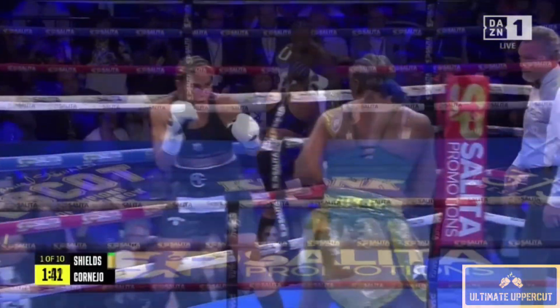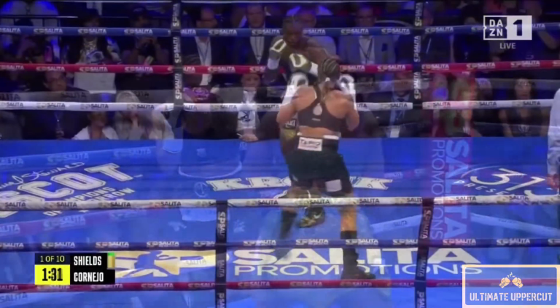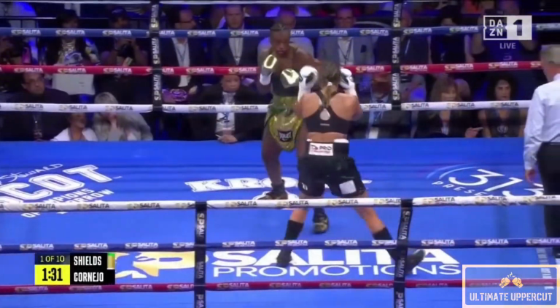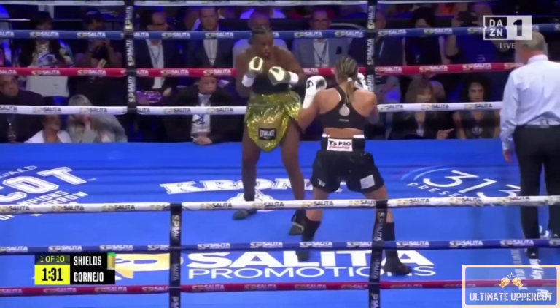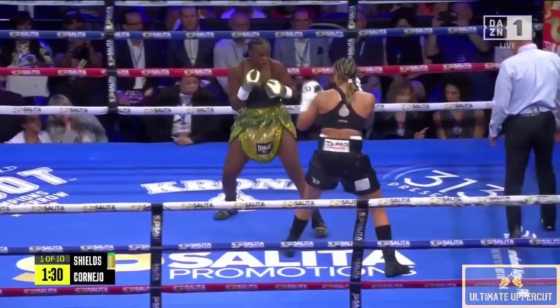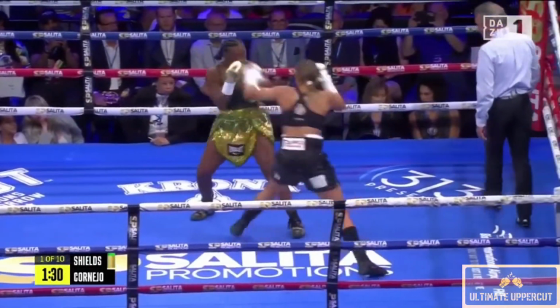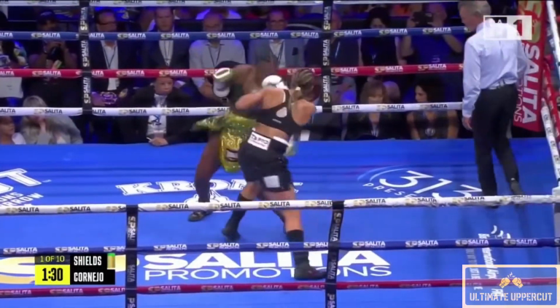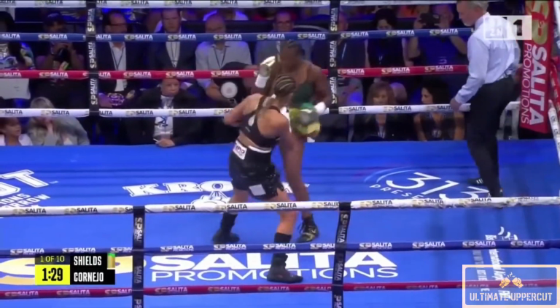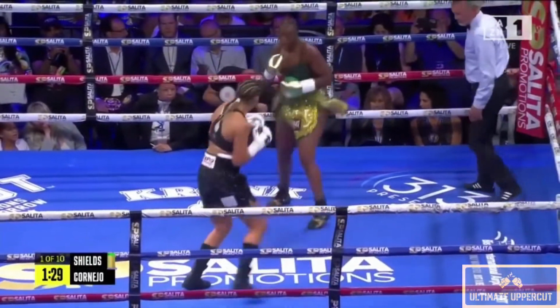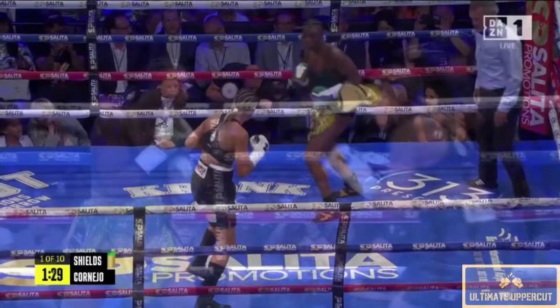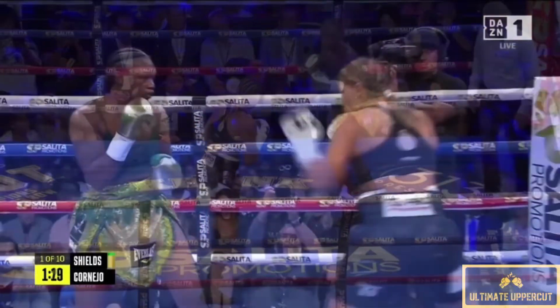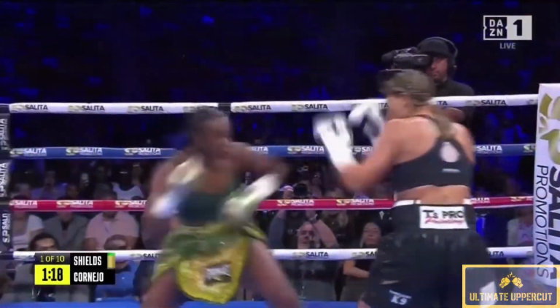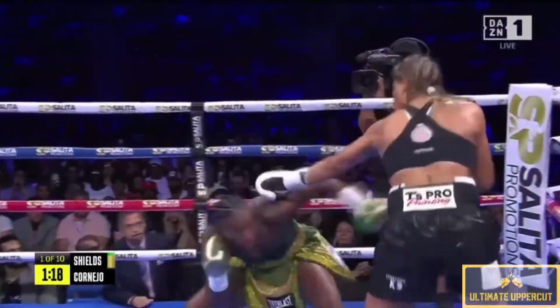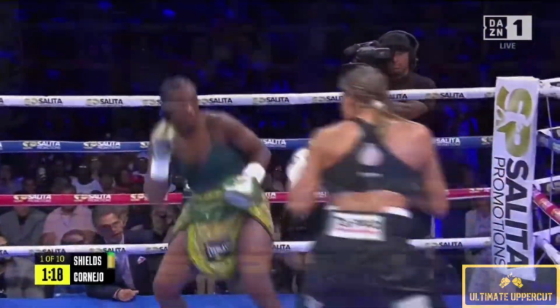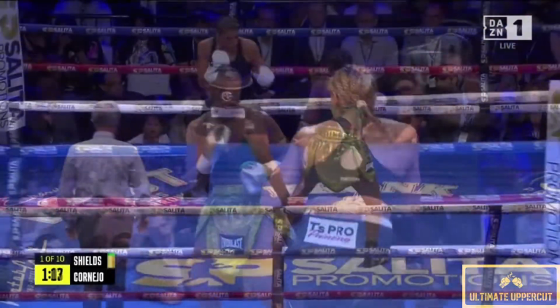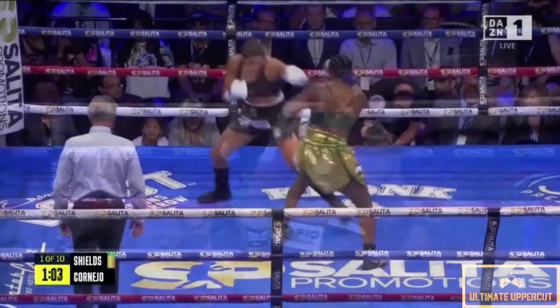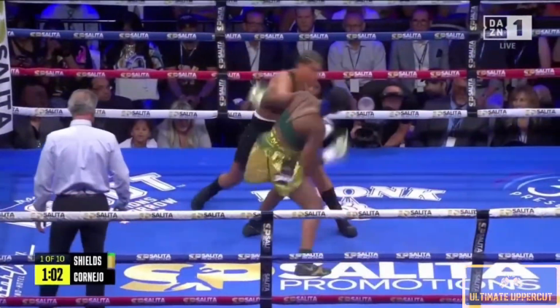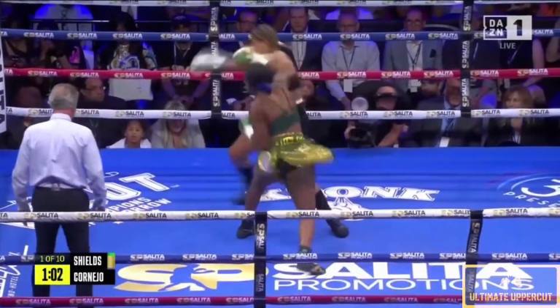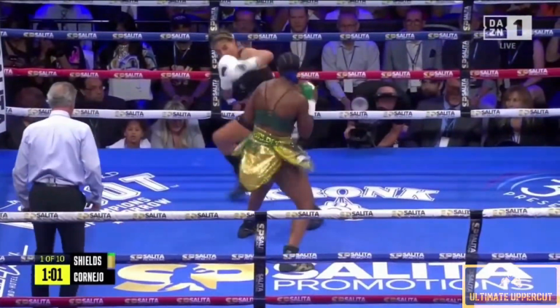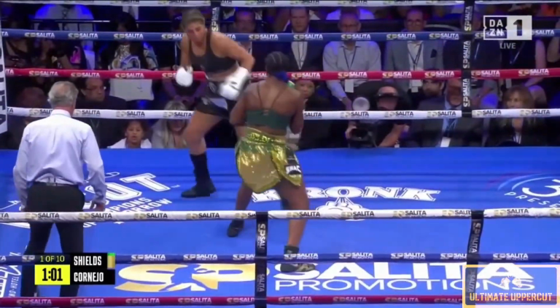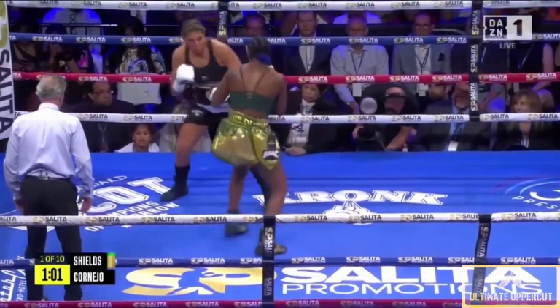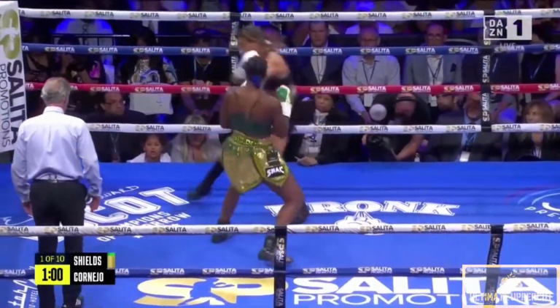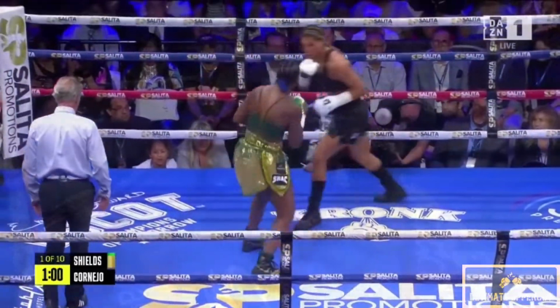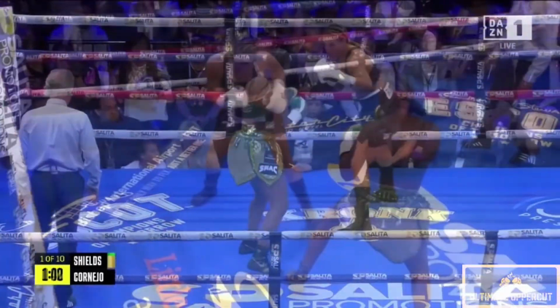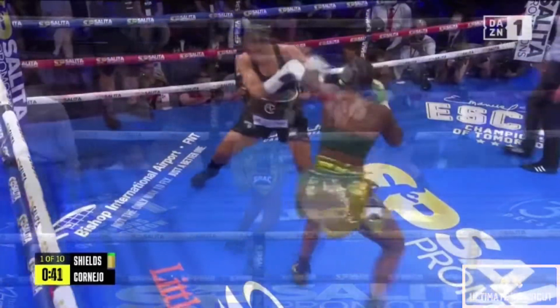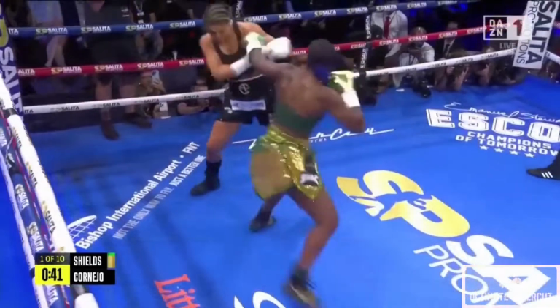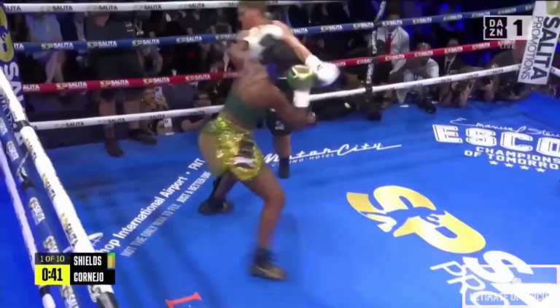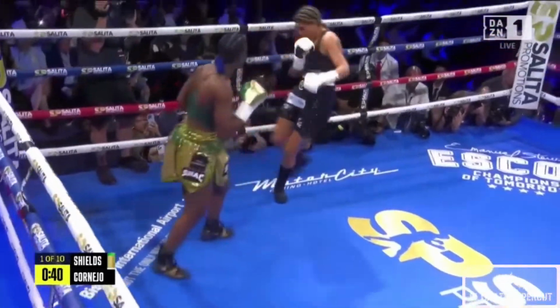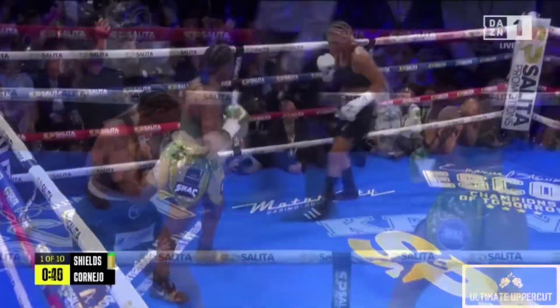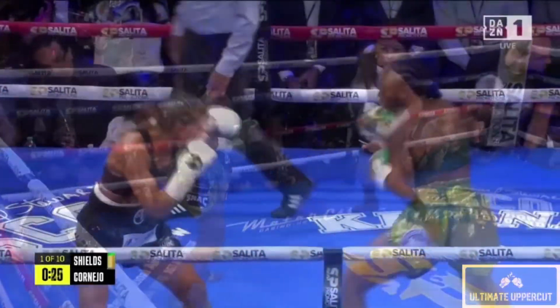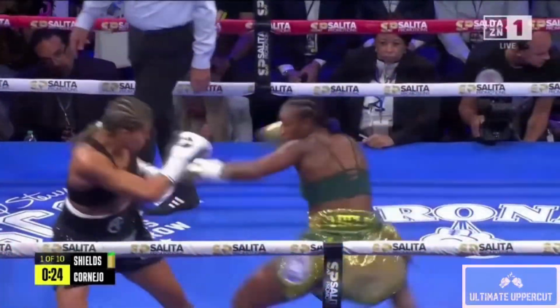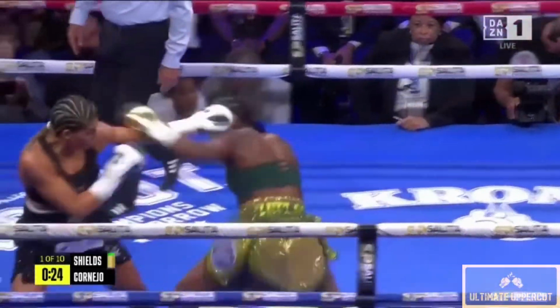She has a long reach, 72 inches, 5 foot 10 inches tall. And she closed. Big right hand. She was backing Cornejo up. Stay tall, stay long.